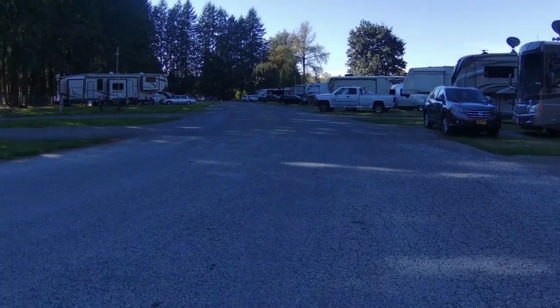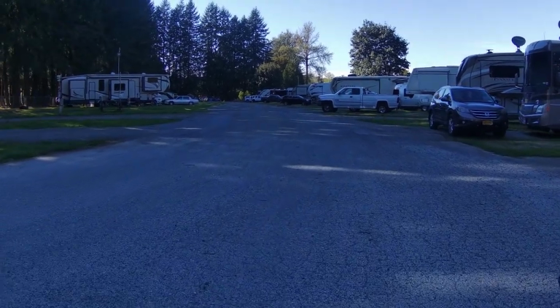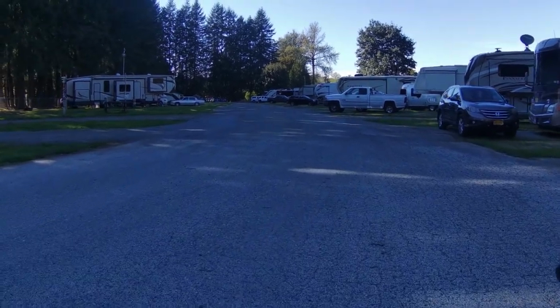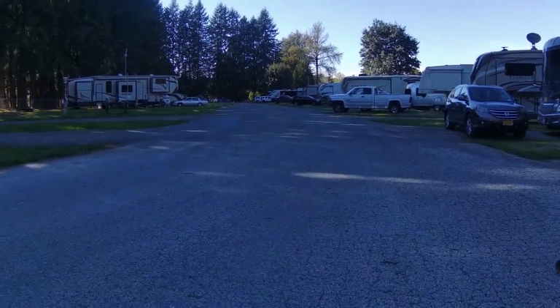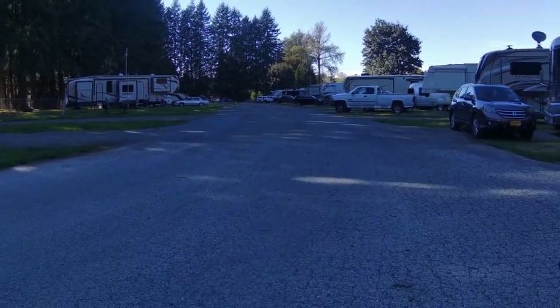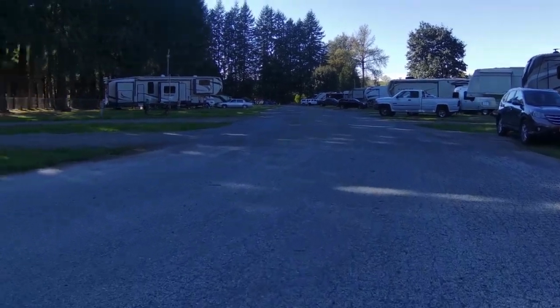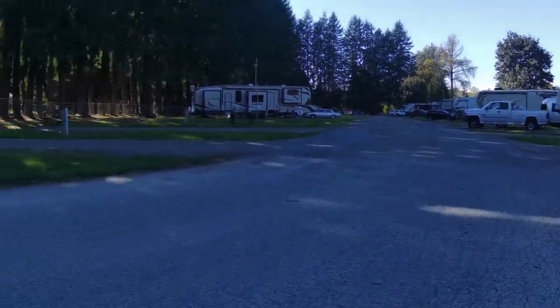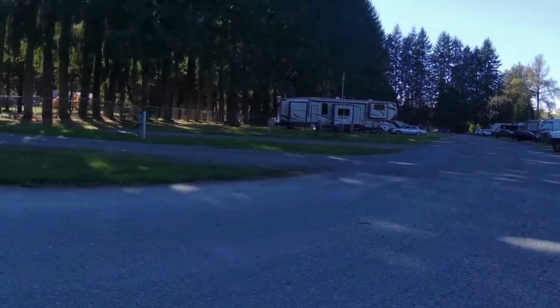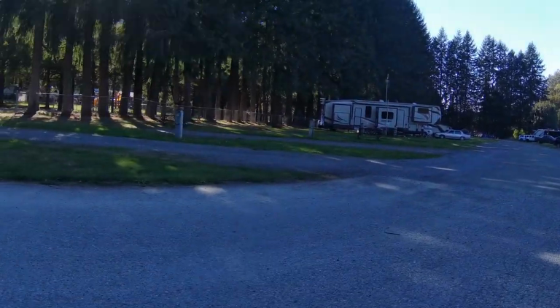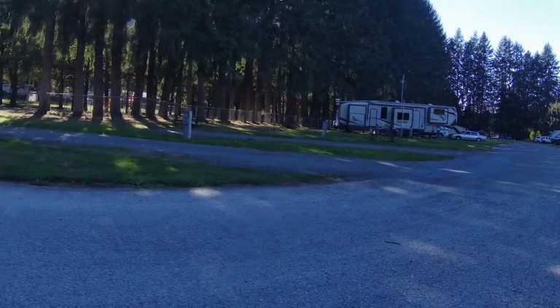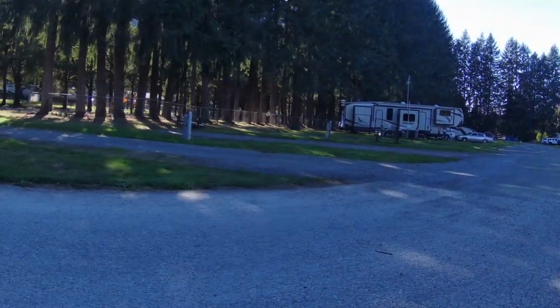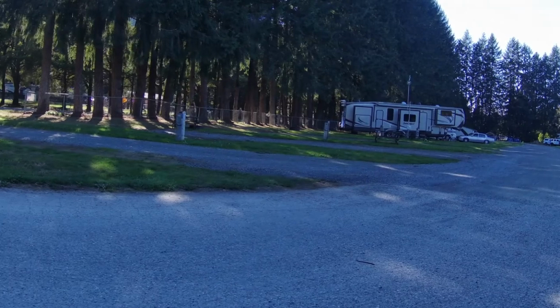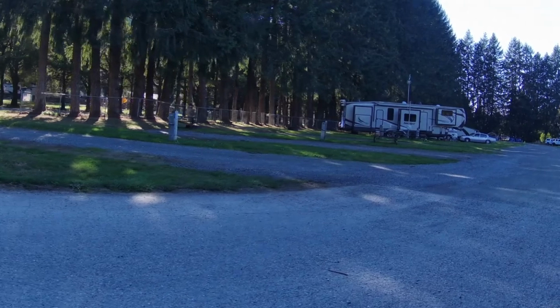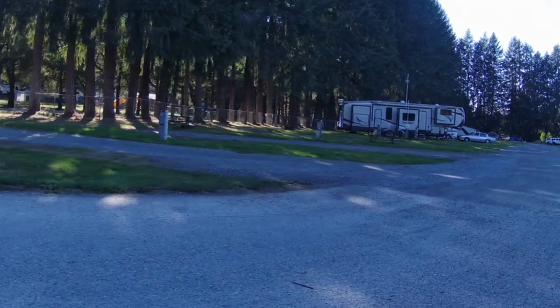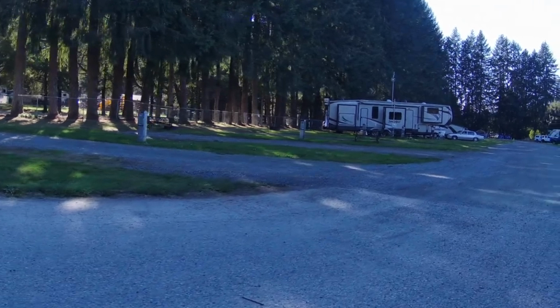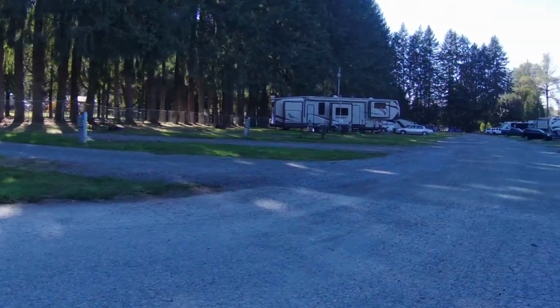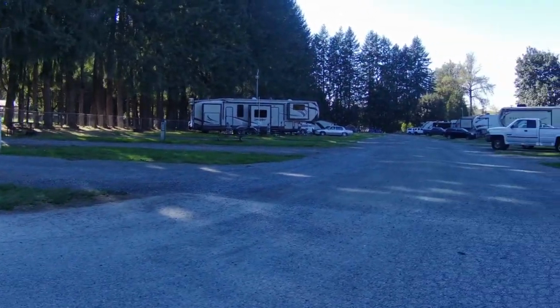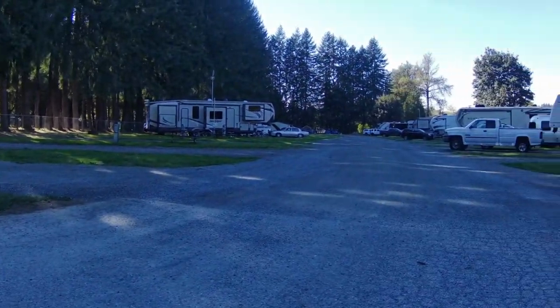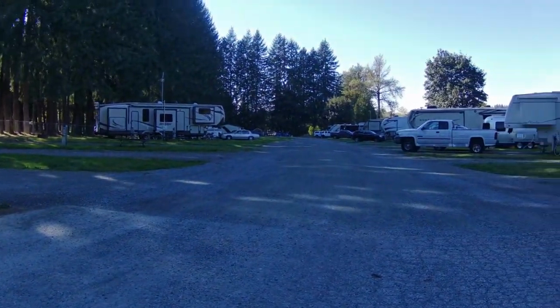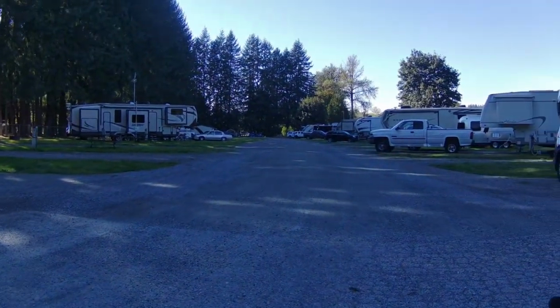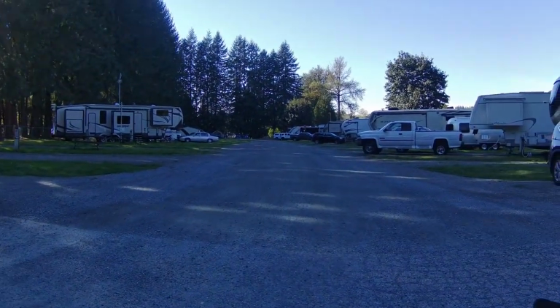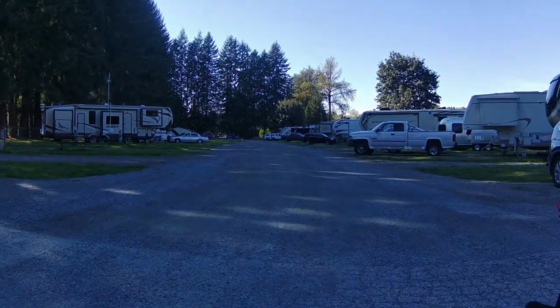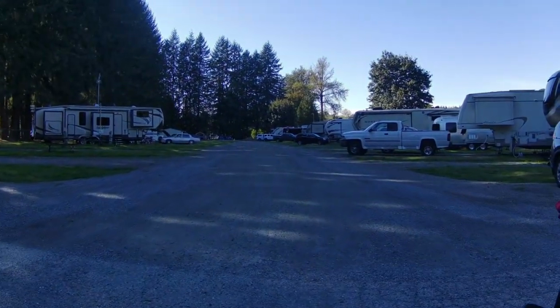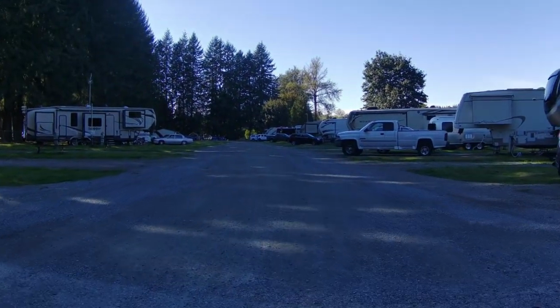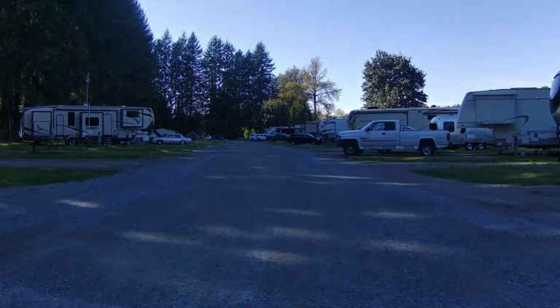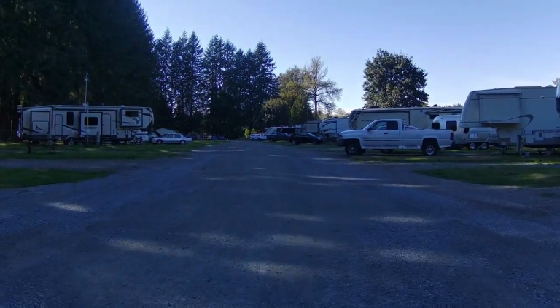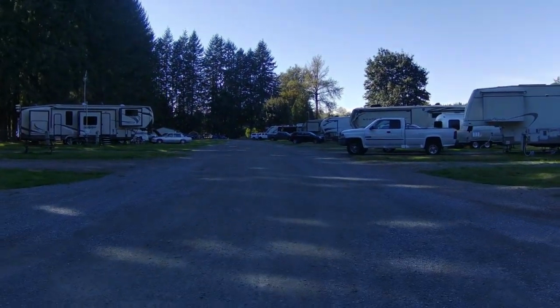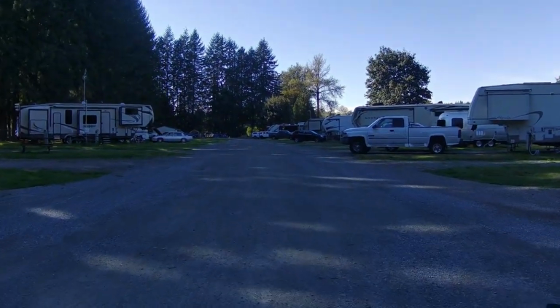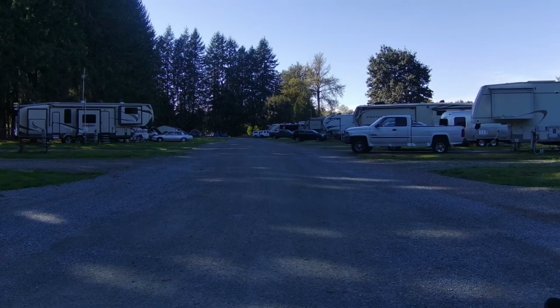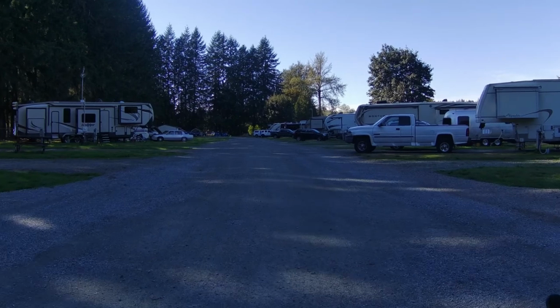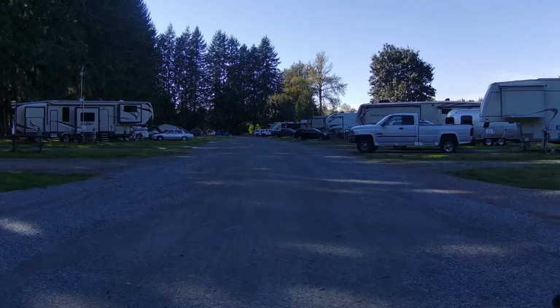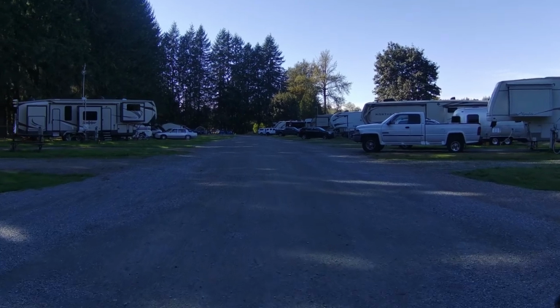Look at these sites — they're nice. If they had sewer they'd be even better, but they're too close to the river for that. Look at all these big rigs, holy cow.